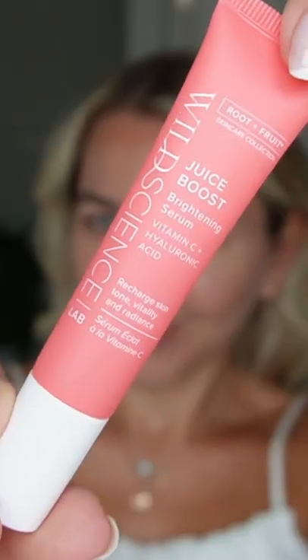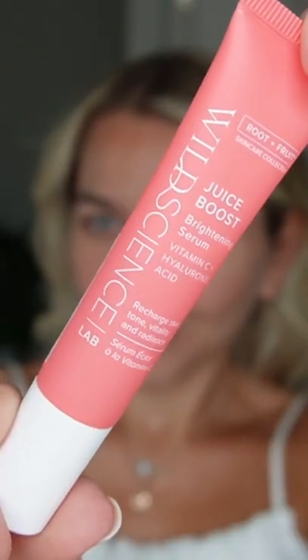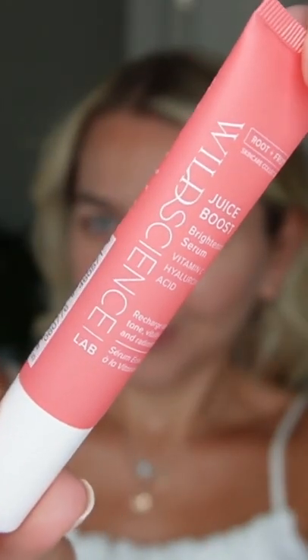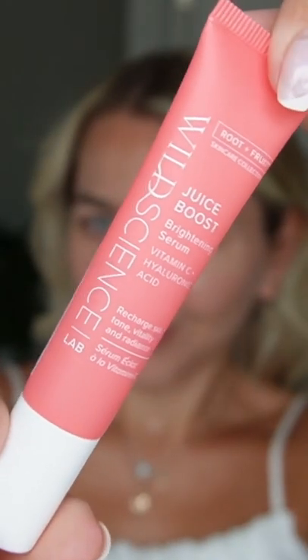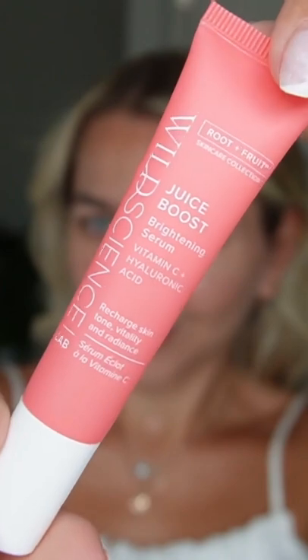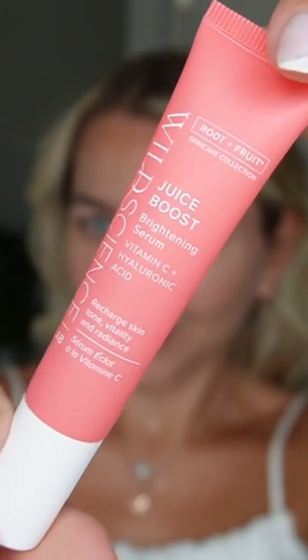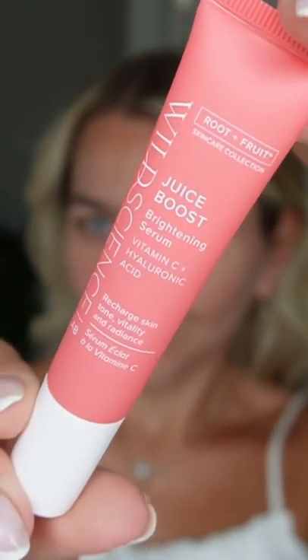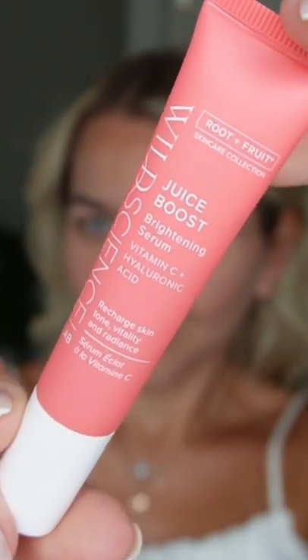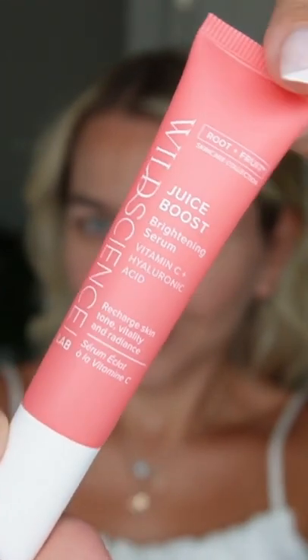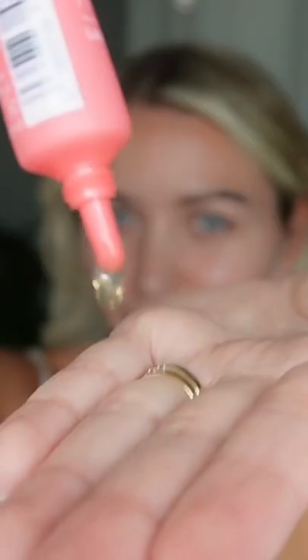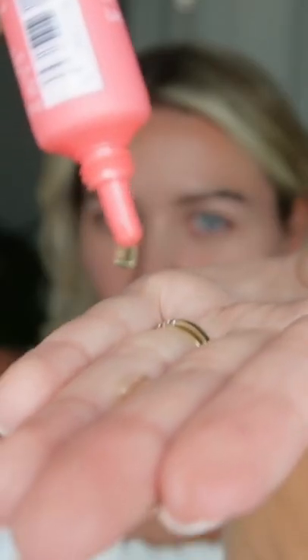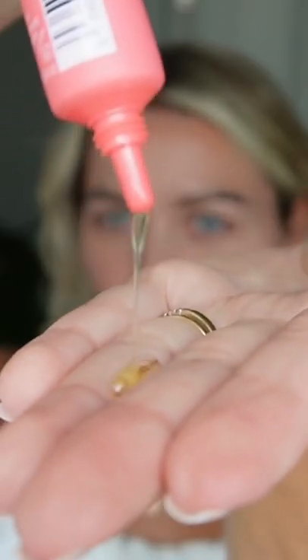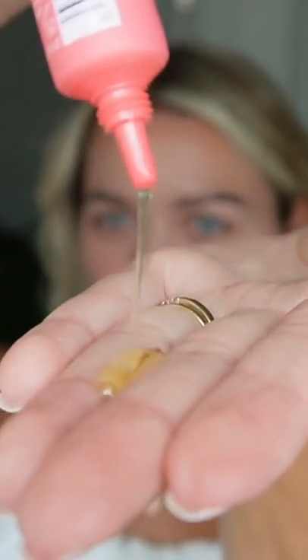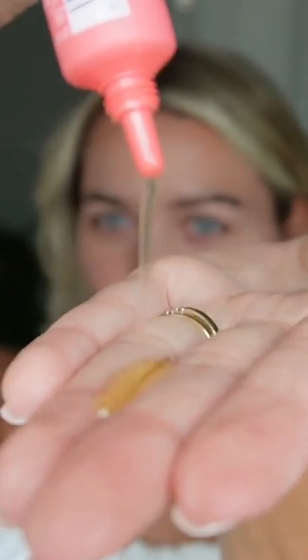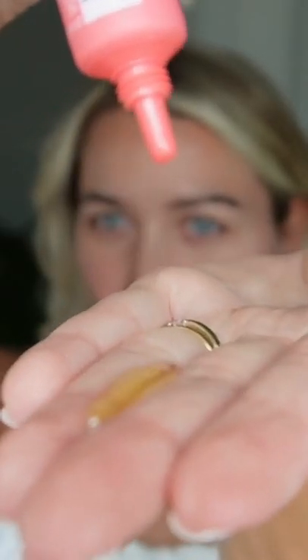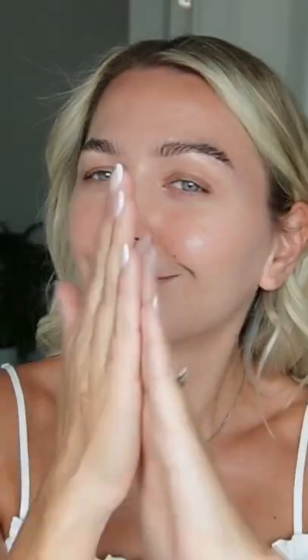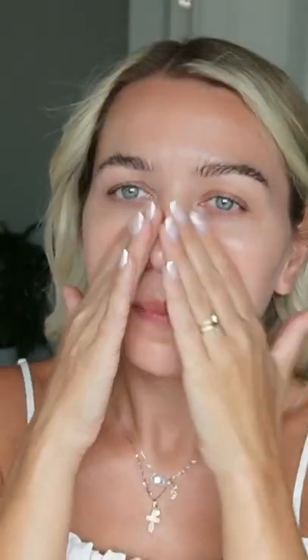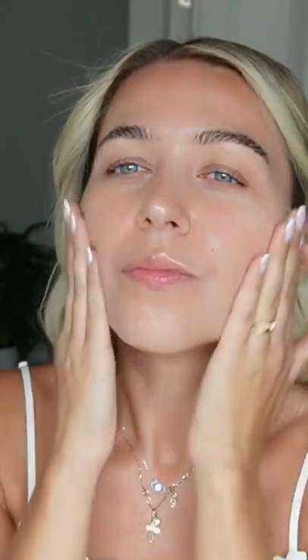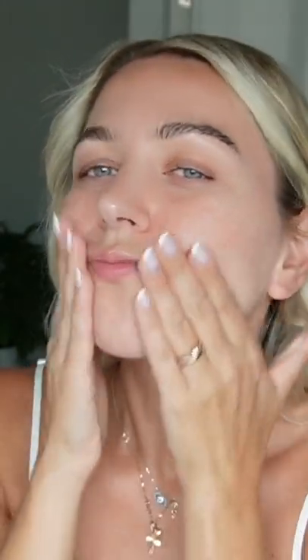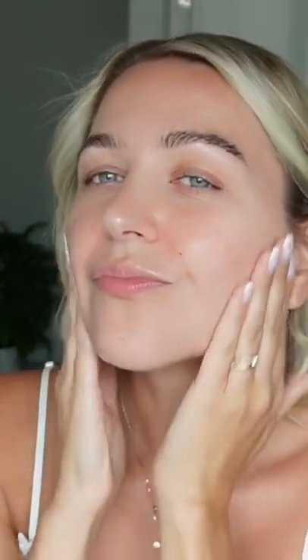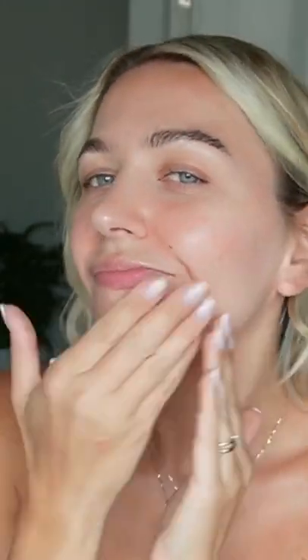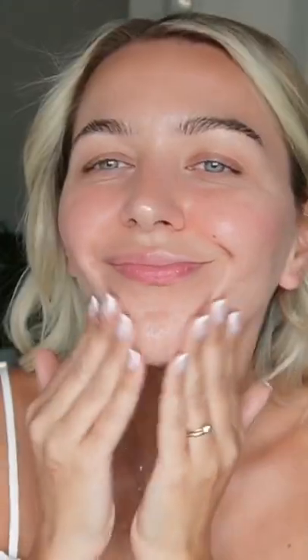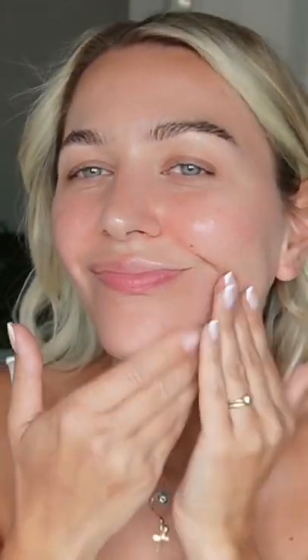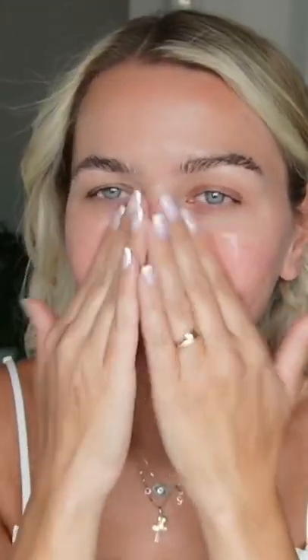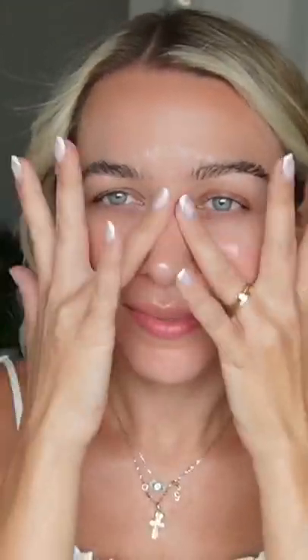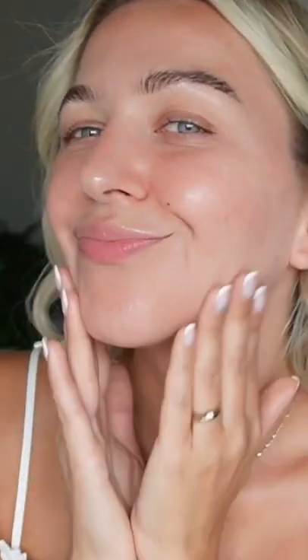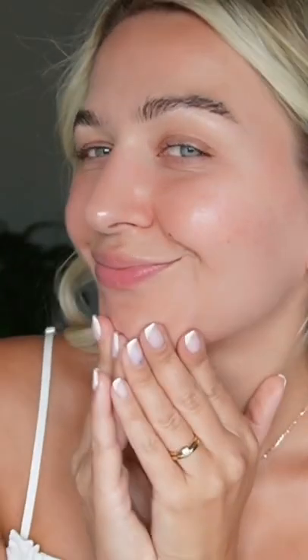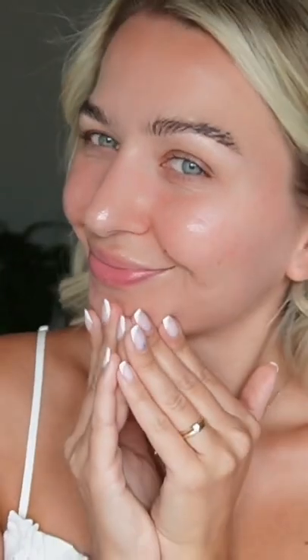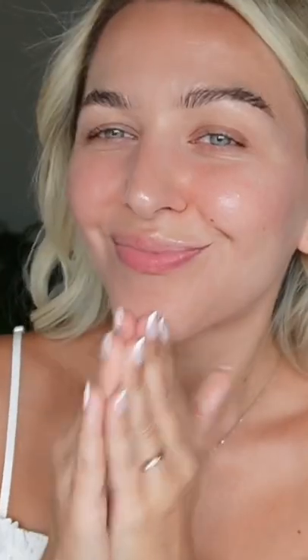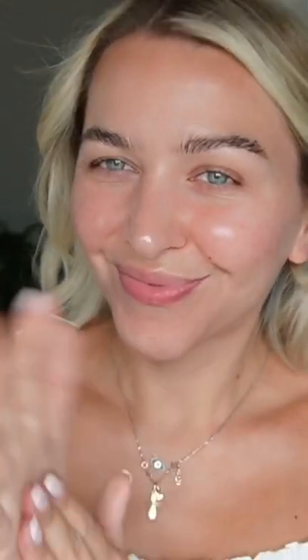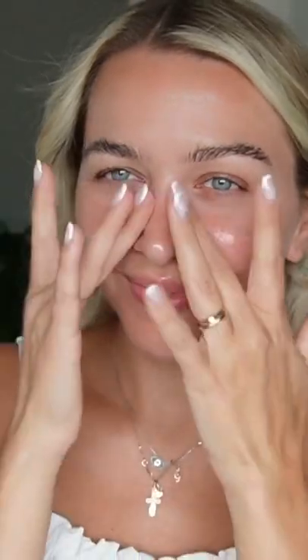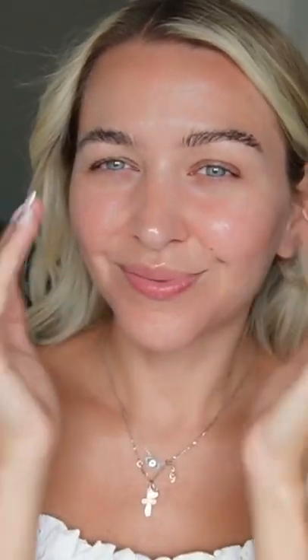Juice Boost Brightening Serum. Made up of a cocktail of powerful plant-based active ingredients such as vitamin C, sweet almond oil, and aloe vera. Has a silky hydrating texture. Just look at that glow.